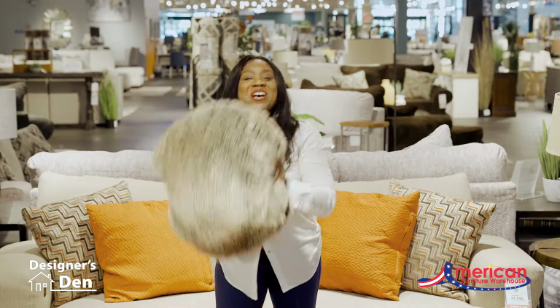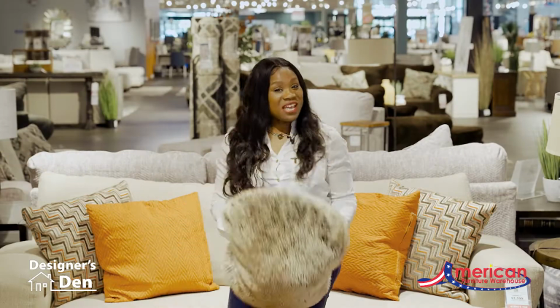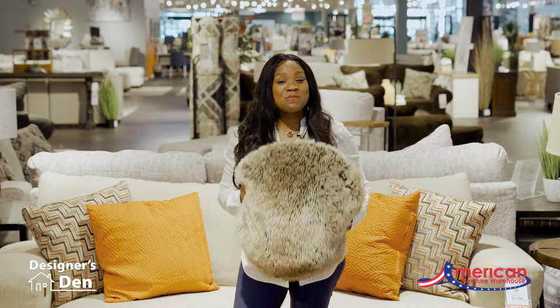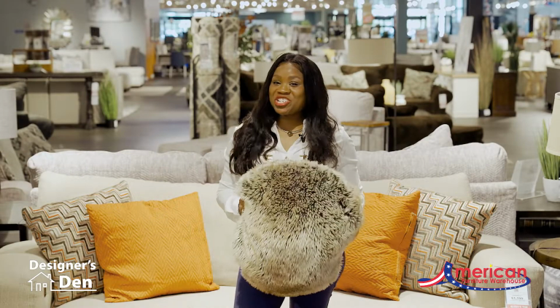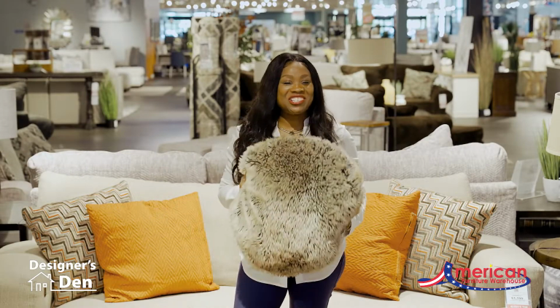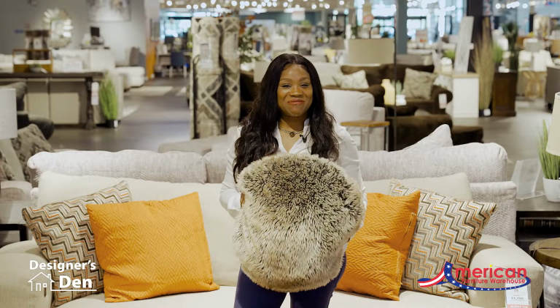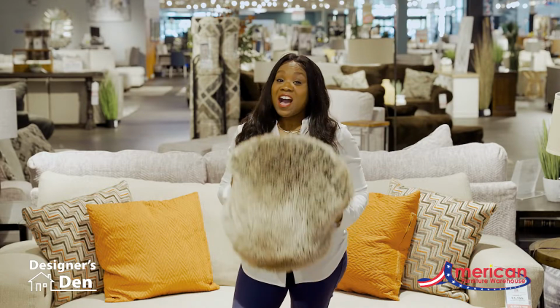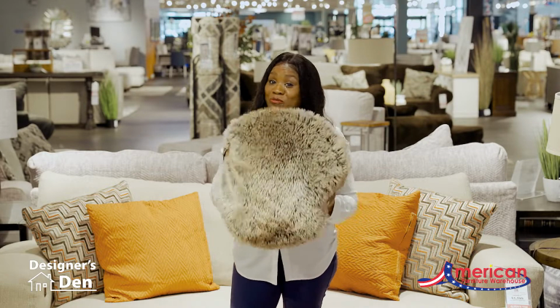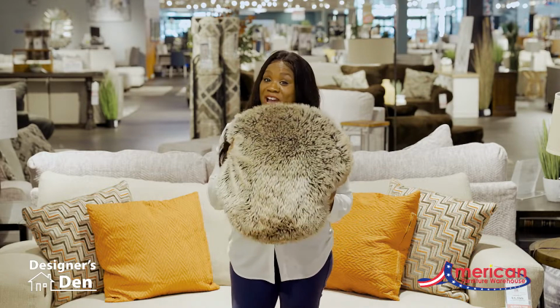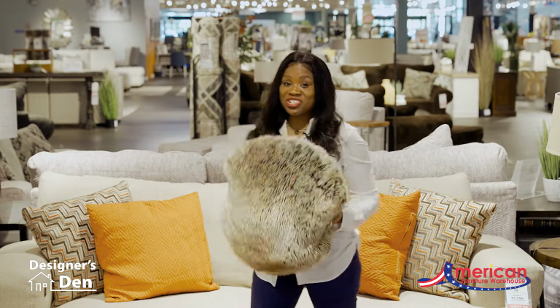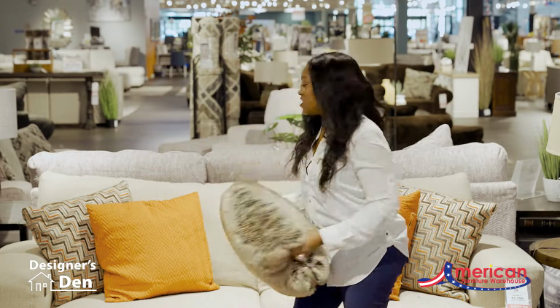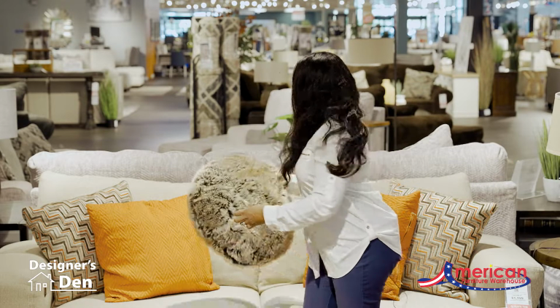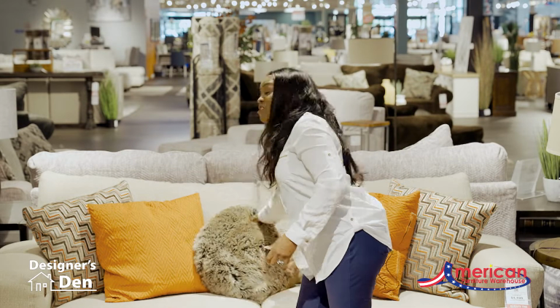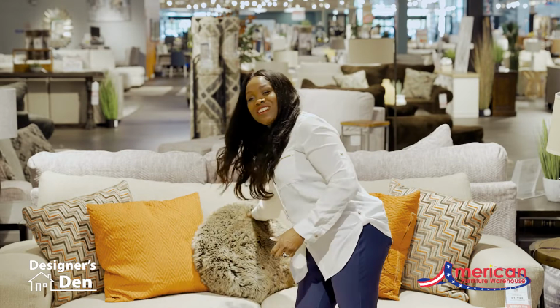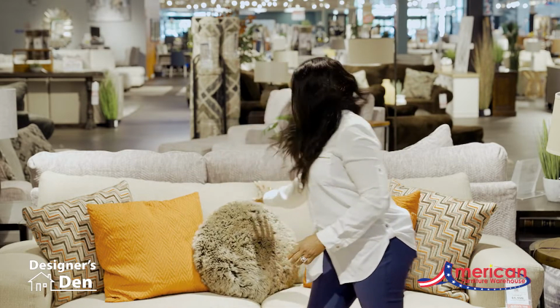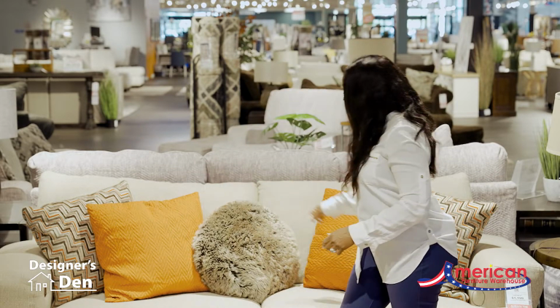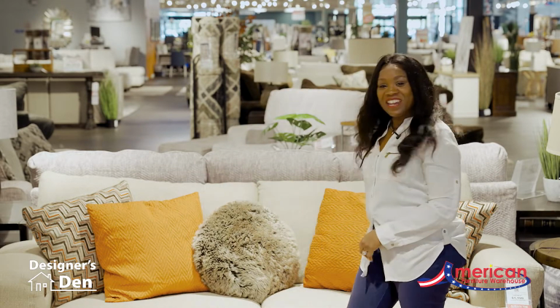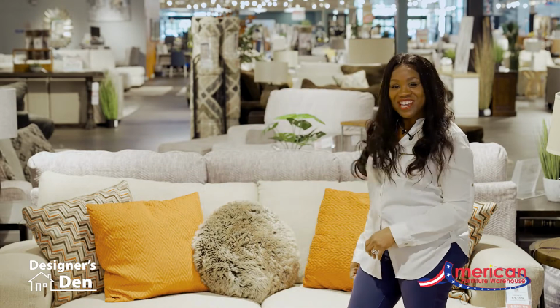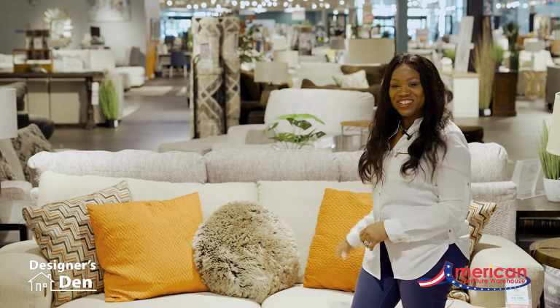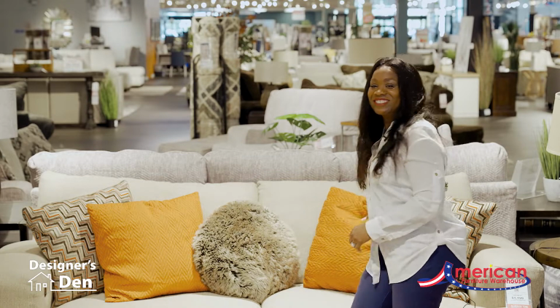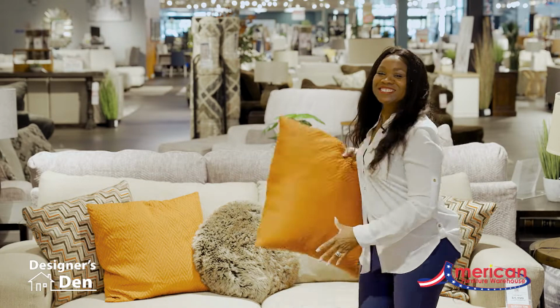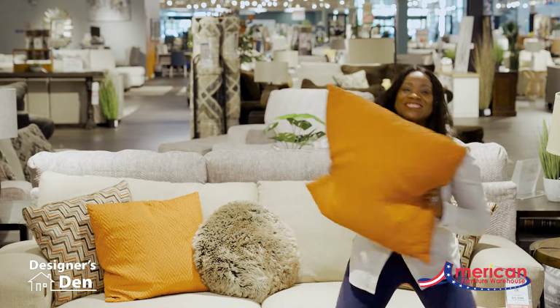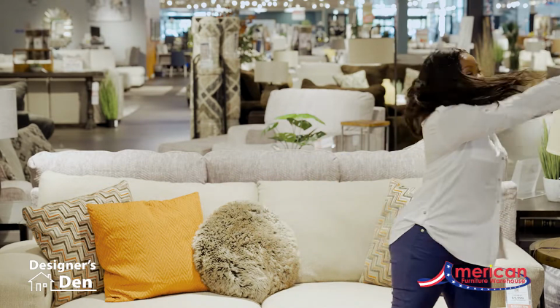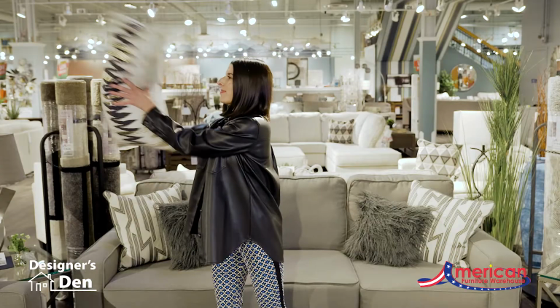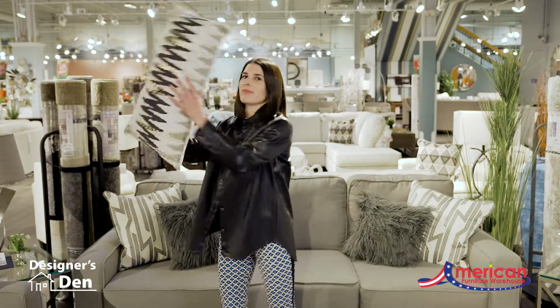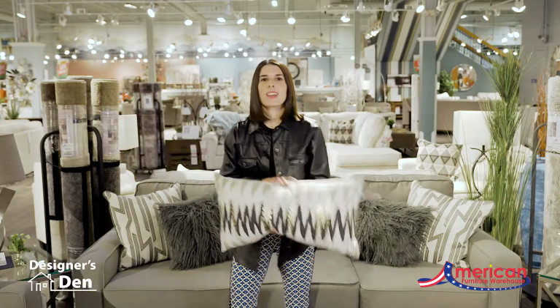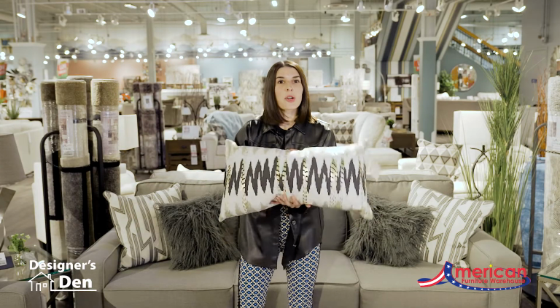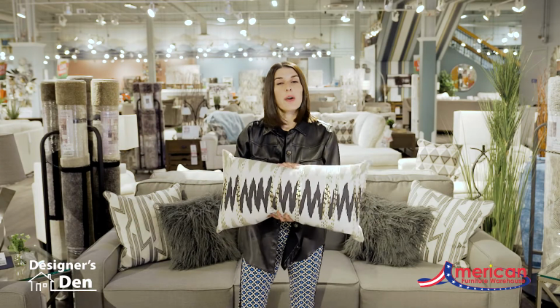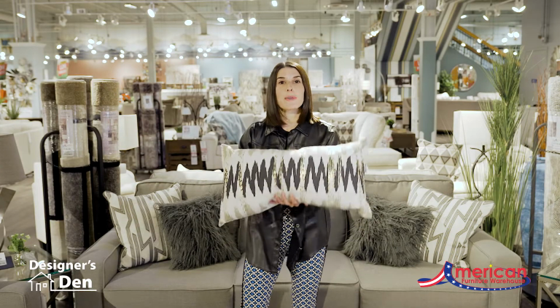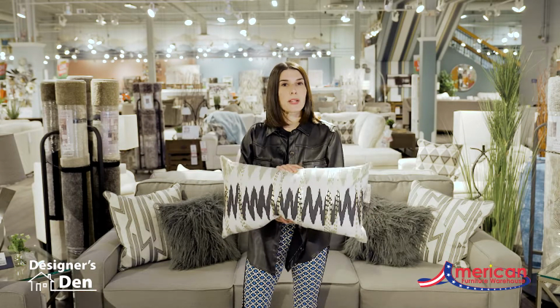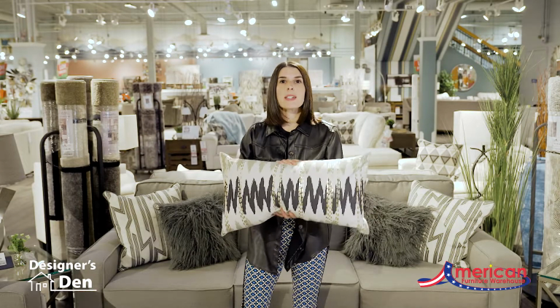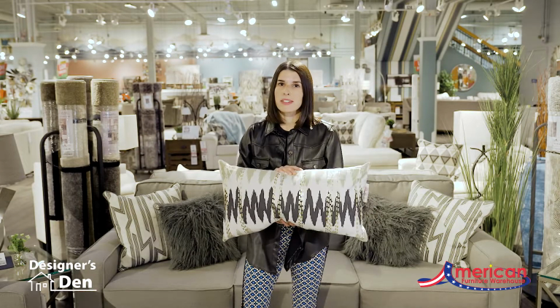Play with proportion and shape. Opt for round cushions with square pillows — this one even has texture.